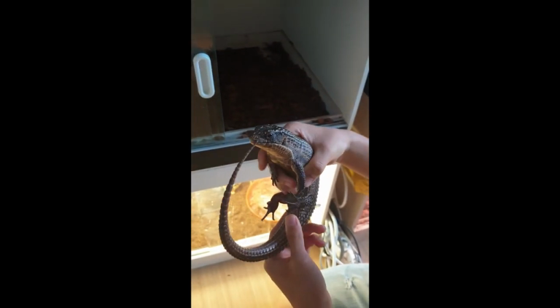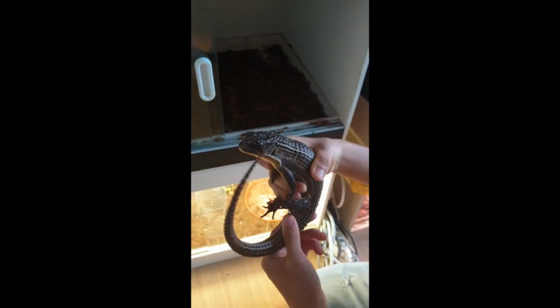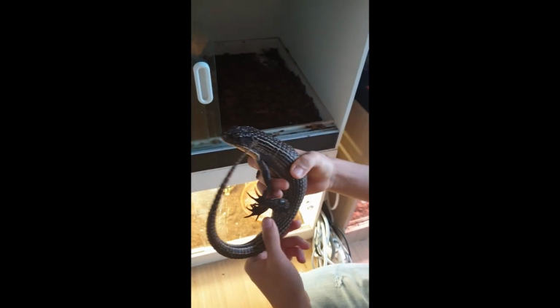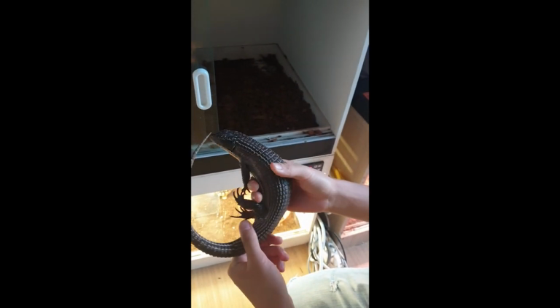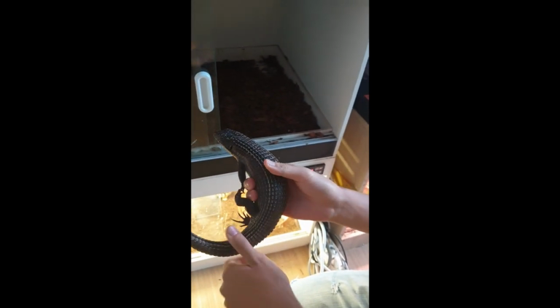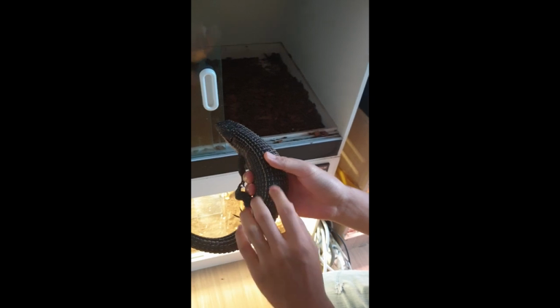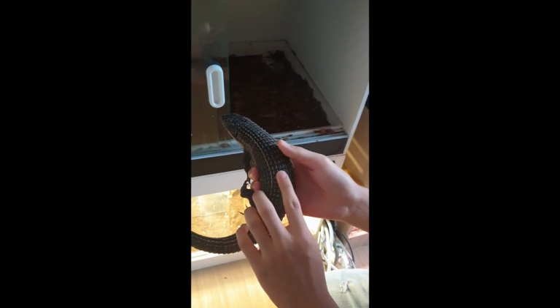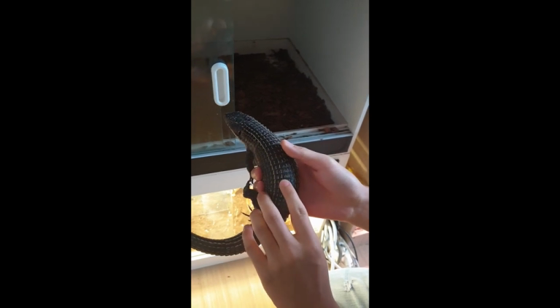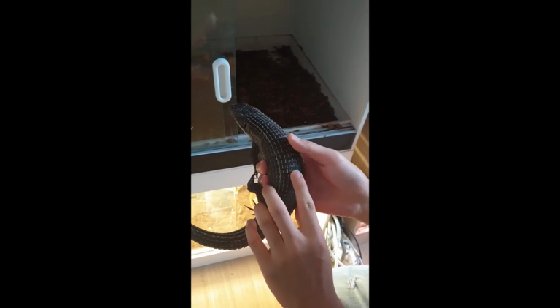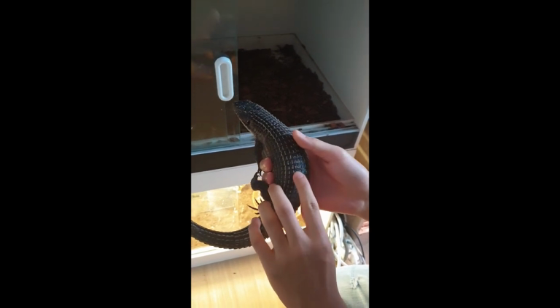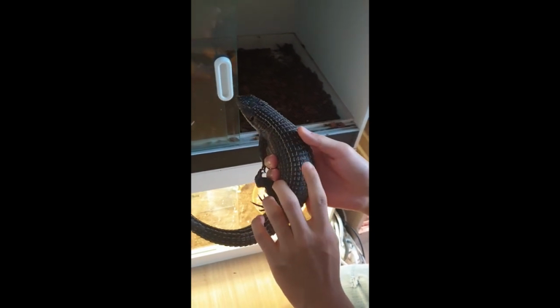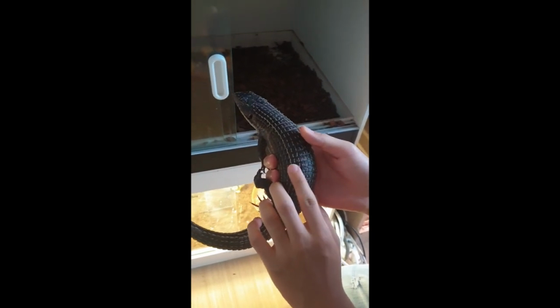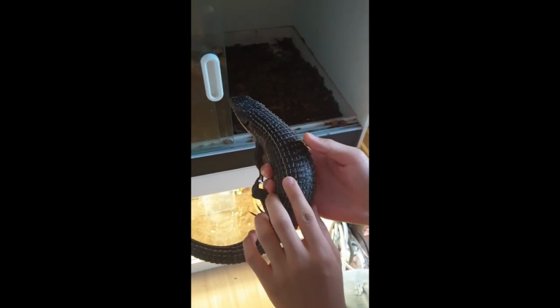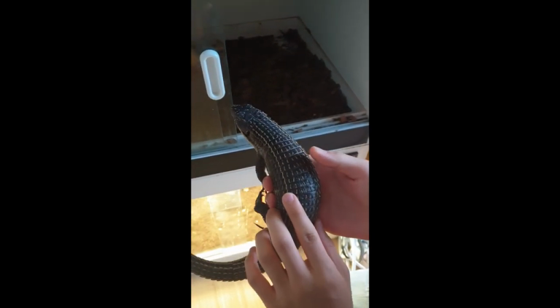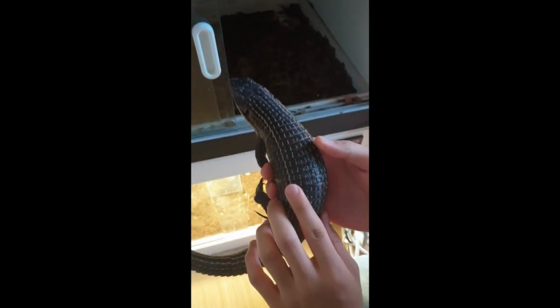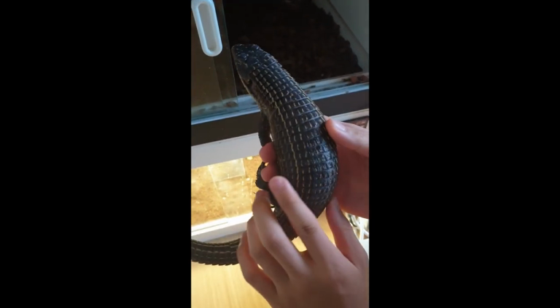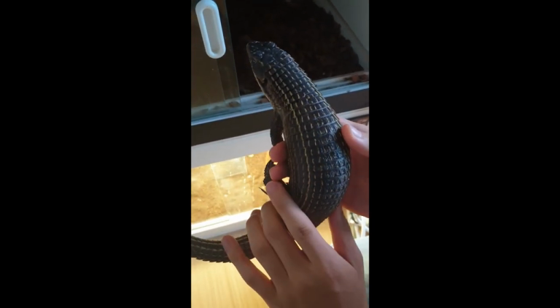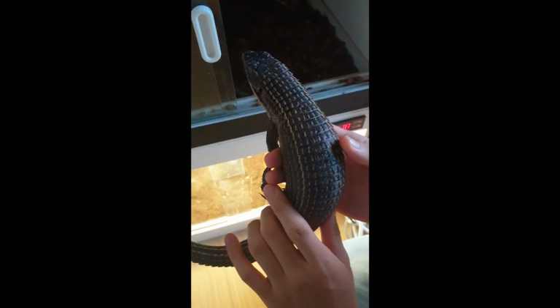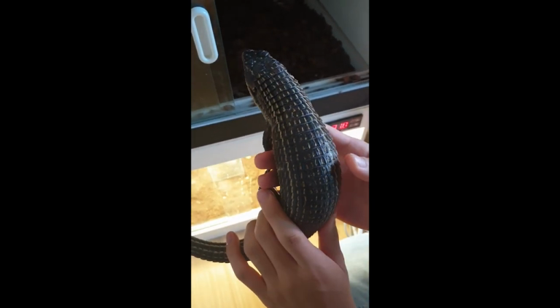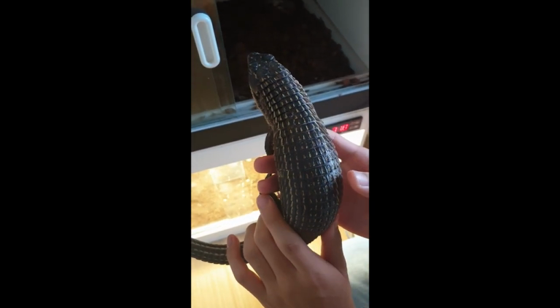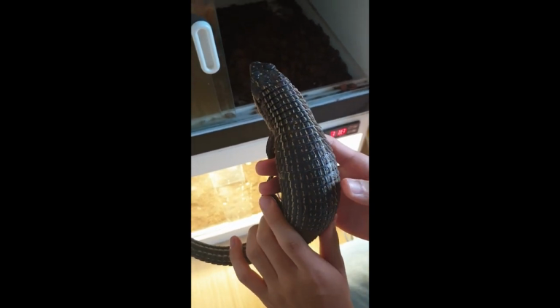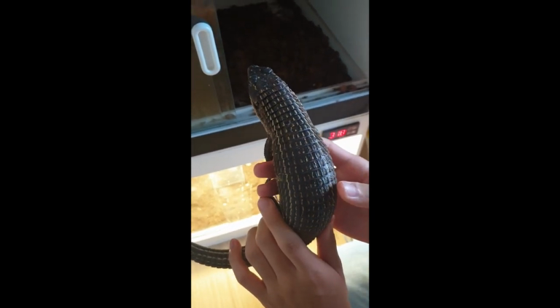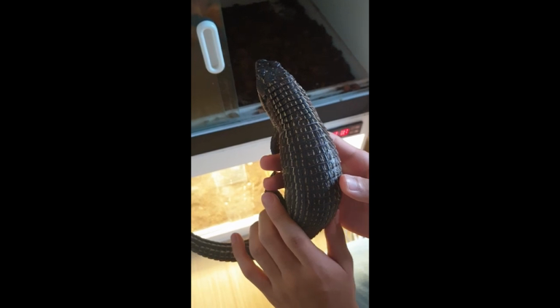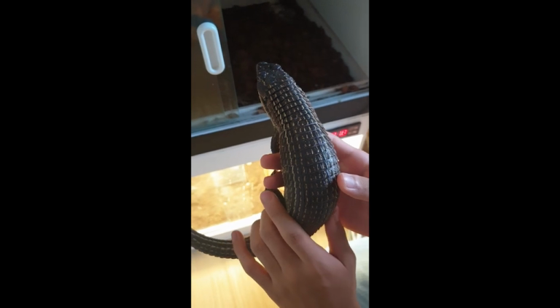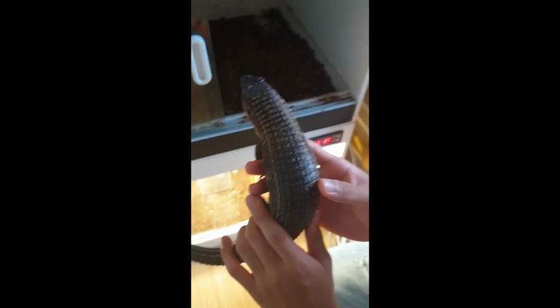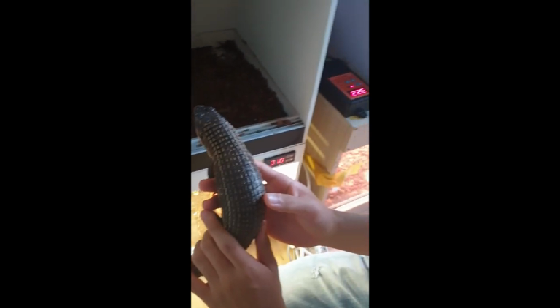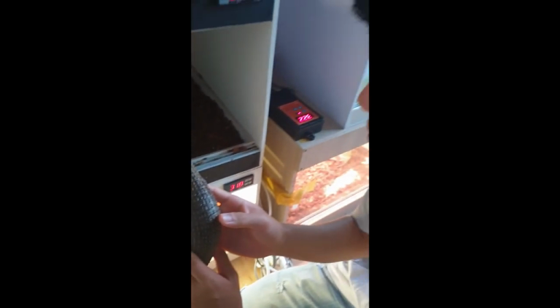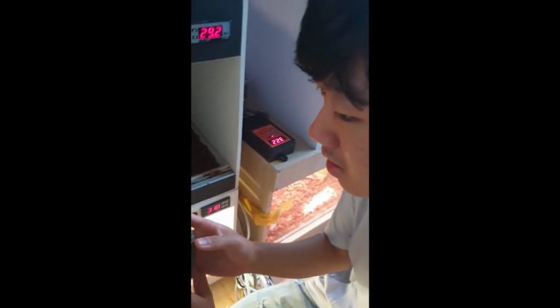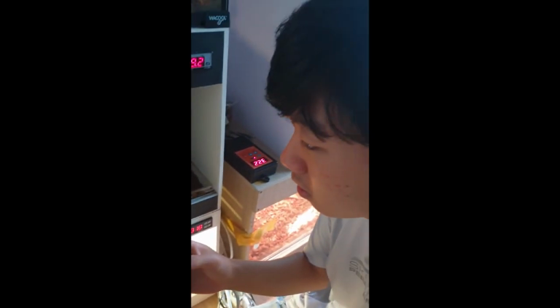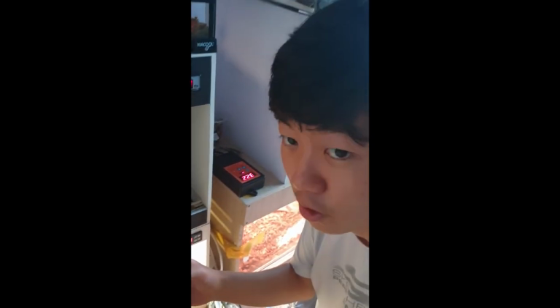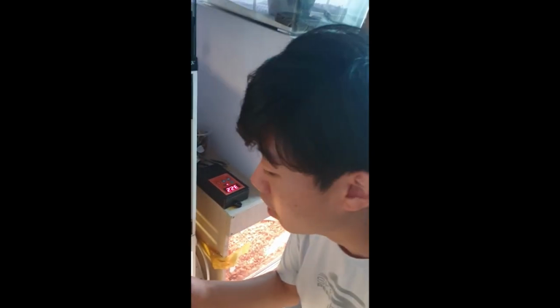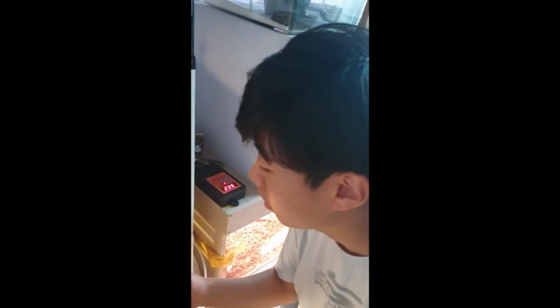The reason is because they have those armored plates on their scales, which resembles an armor. And that's the reason why they are called suit and plated lizards, and they are amazing lizards in my opinion.